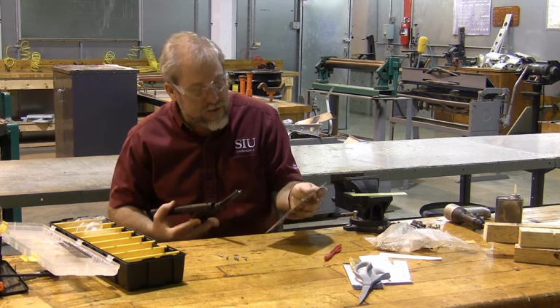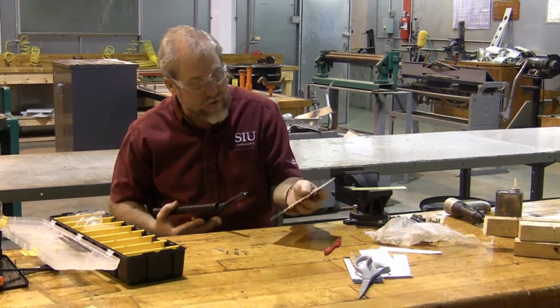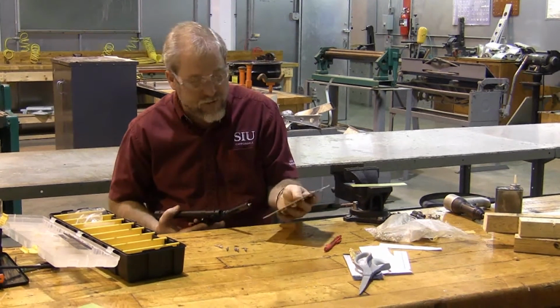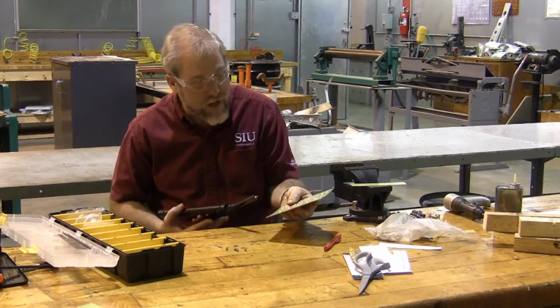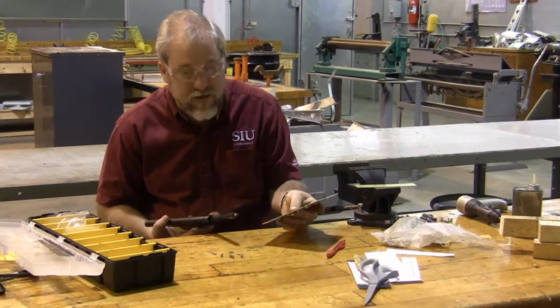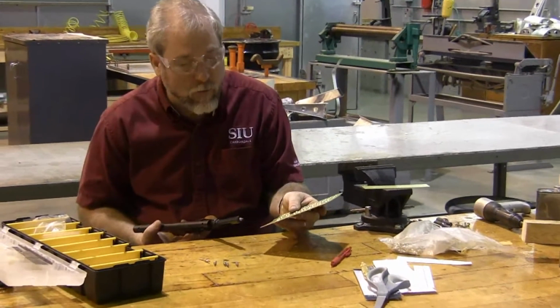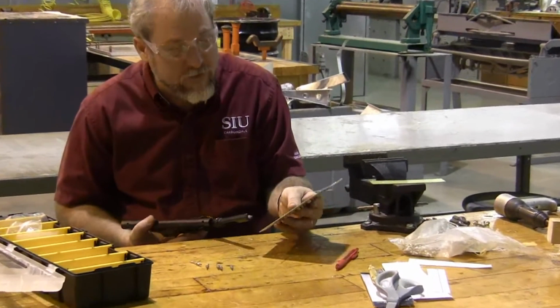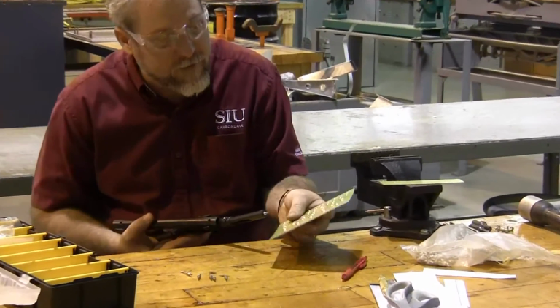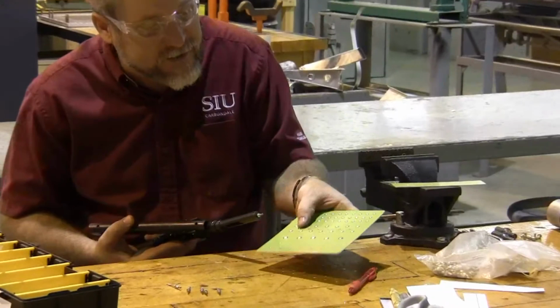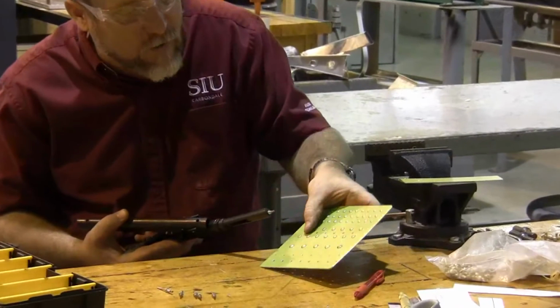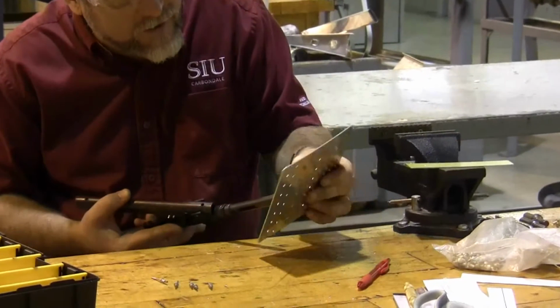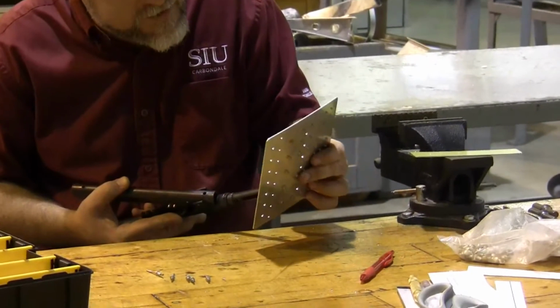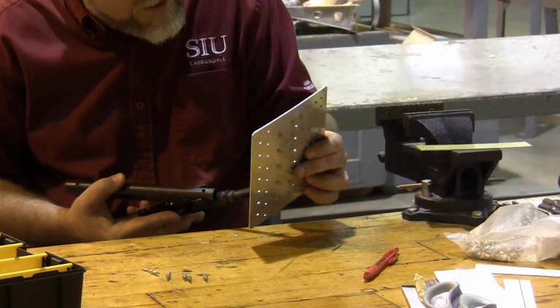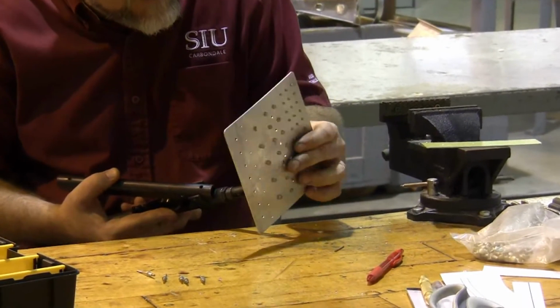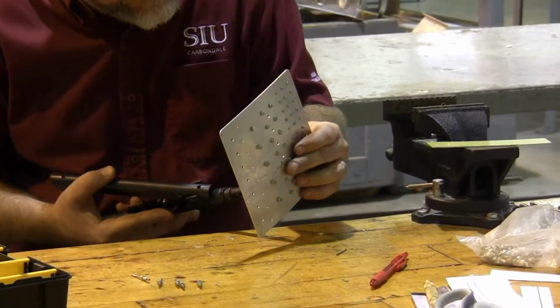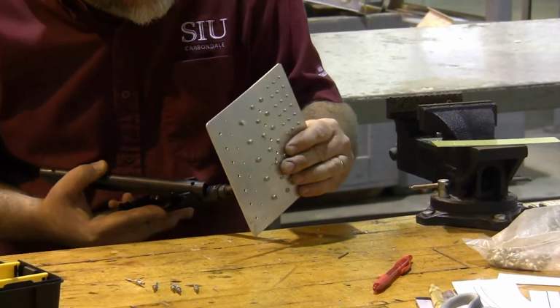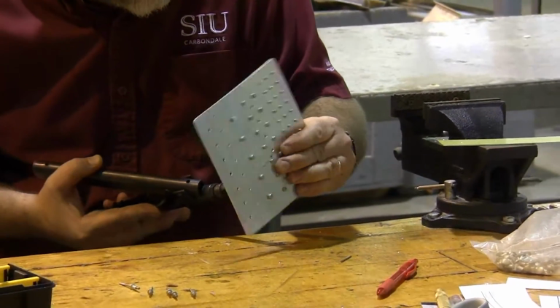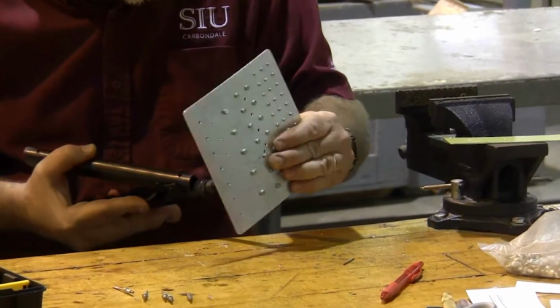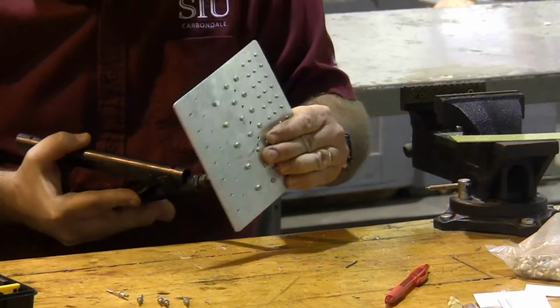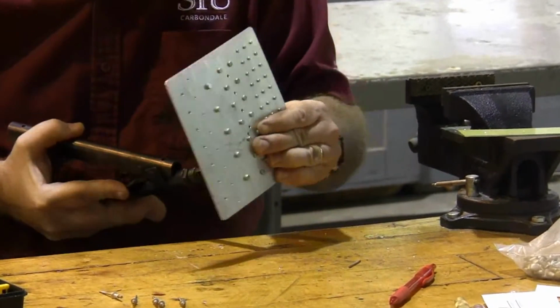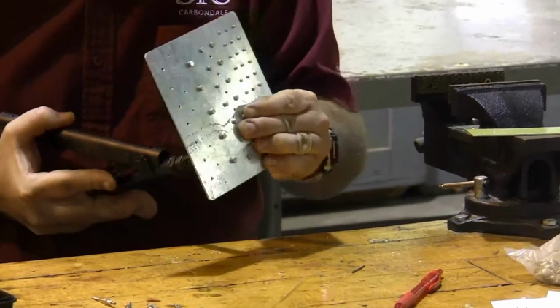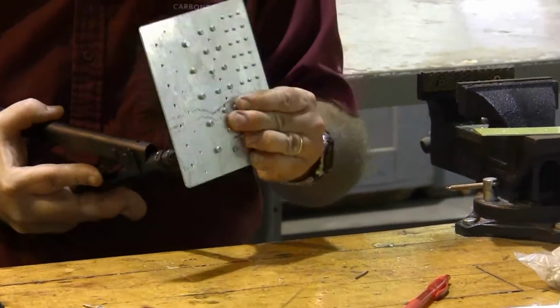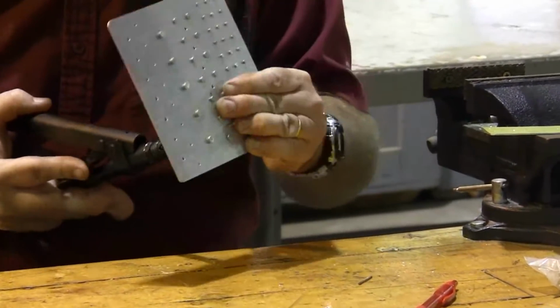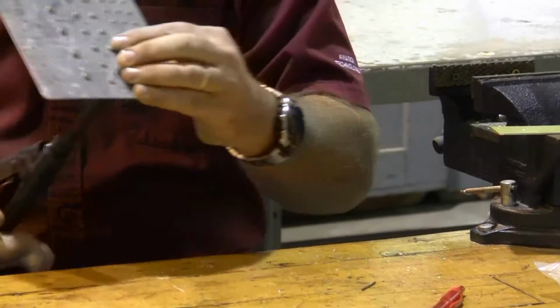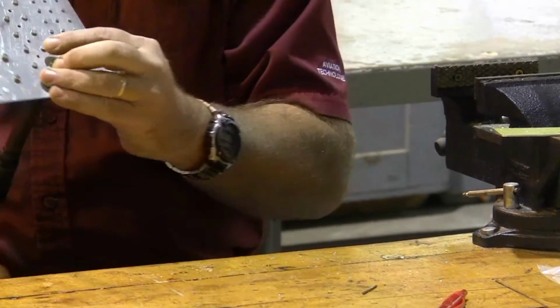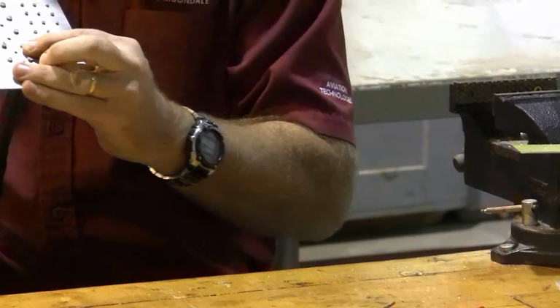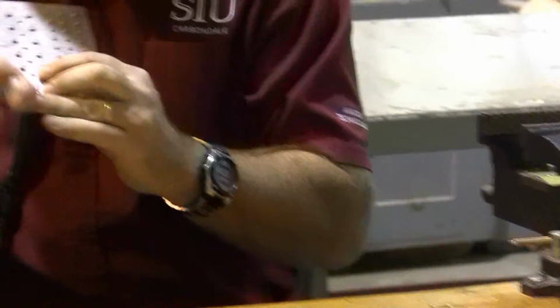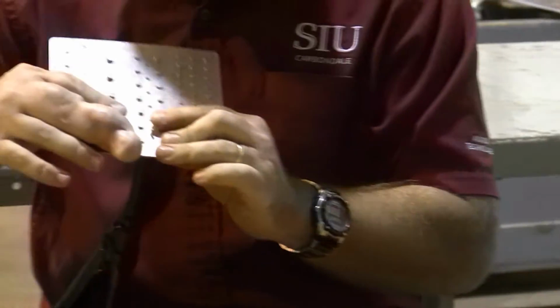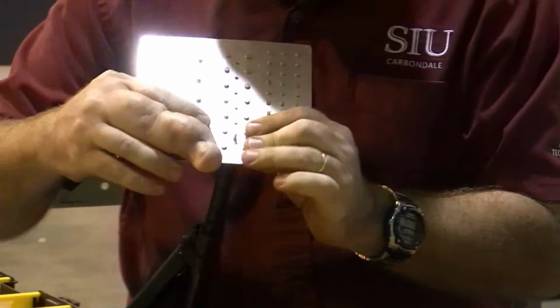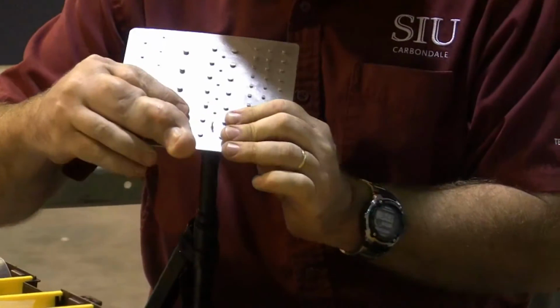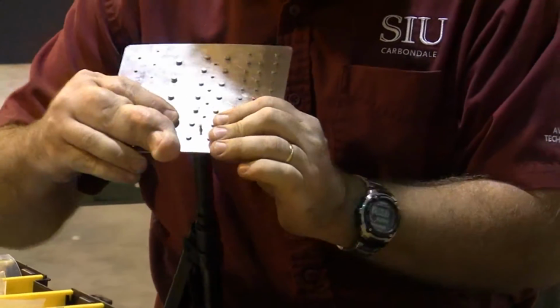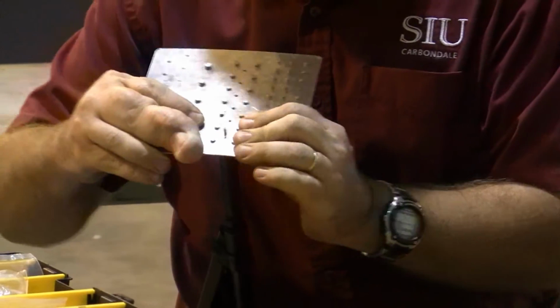This rivet goes through and I have the number one rivet in place — it's going to go on the left side. I'm going to place it in position and push the rivet through the hole. It should go easily, but my drill bit's been giving me fits on this one. There we are, all the way set in on the rivet hole.